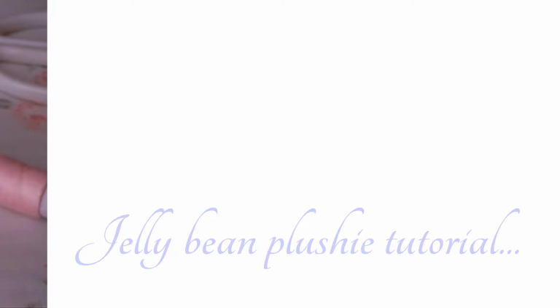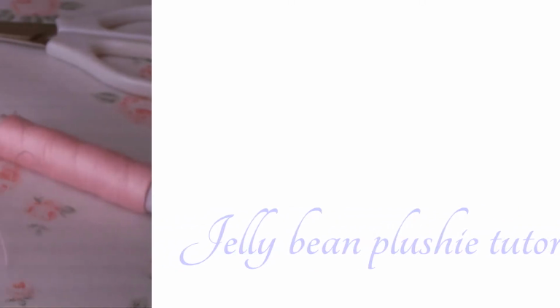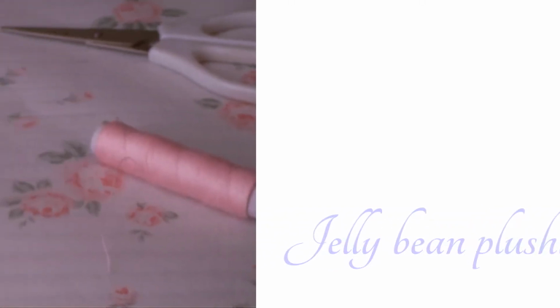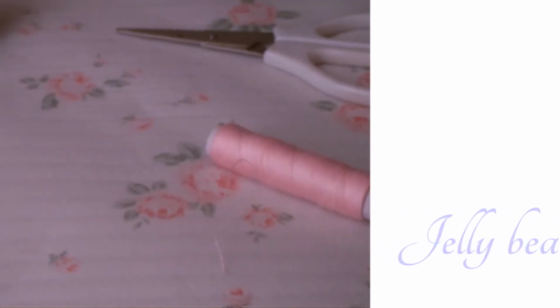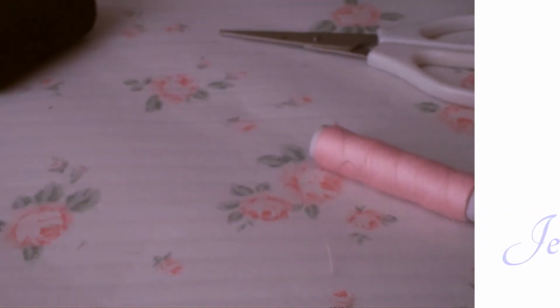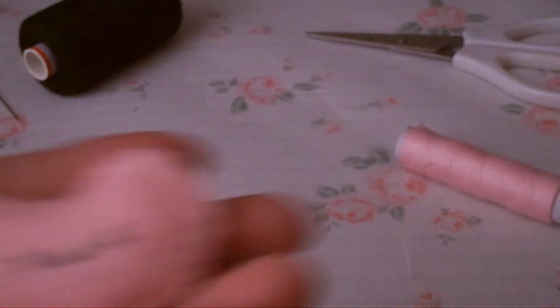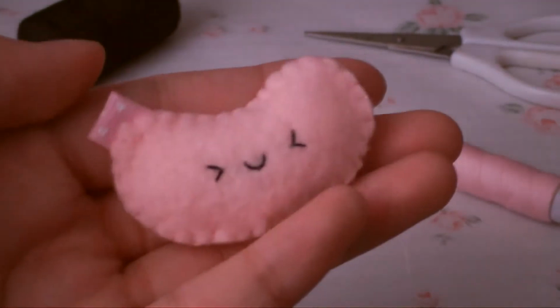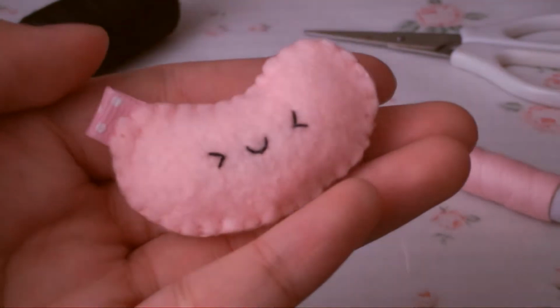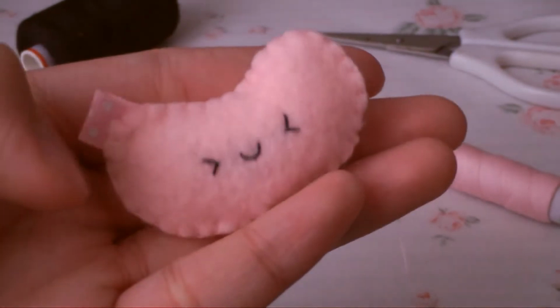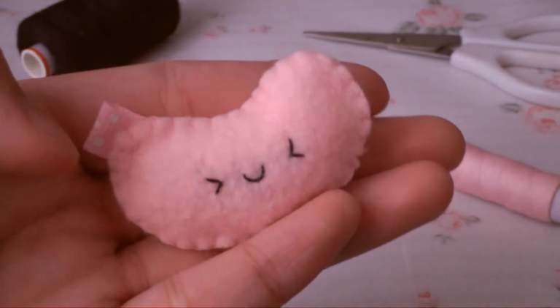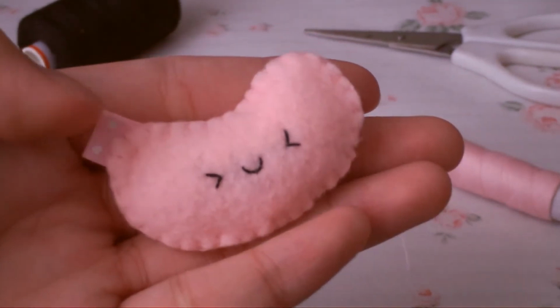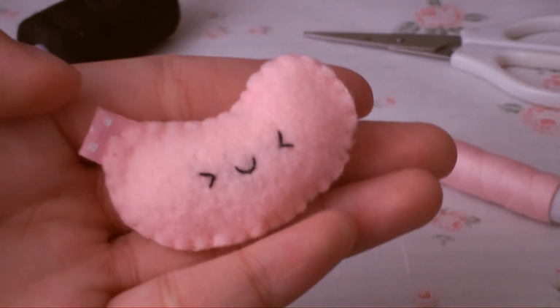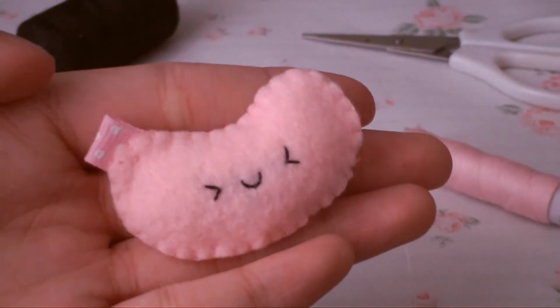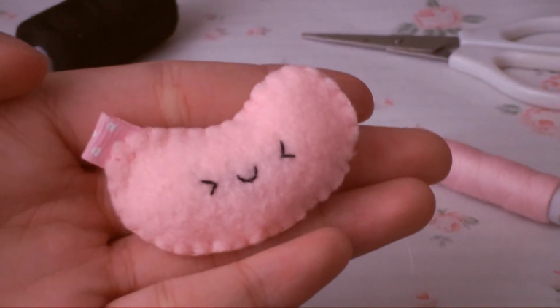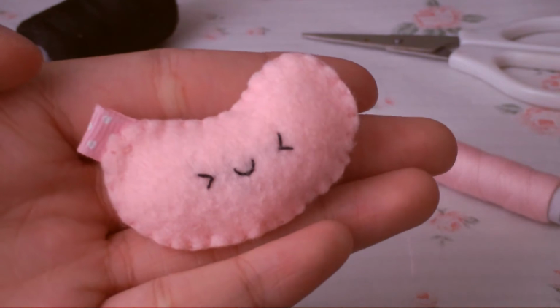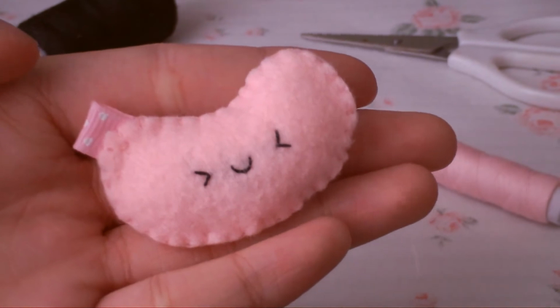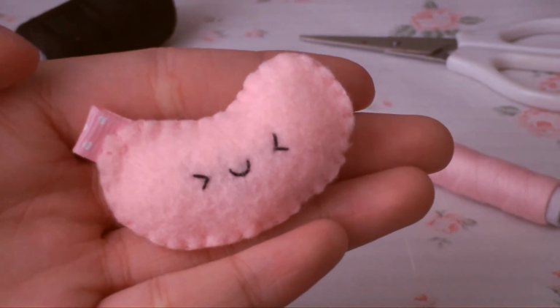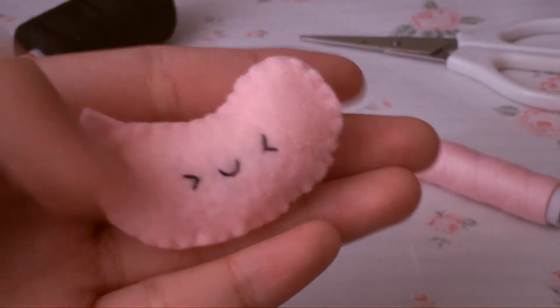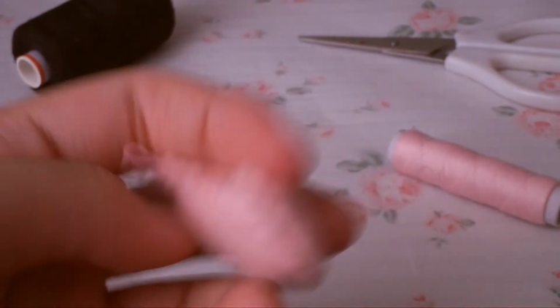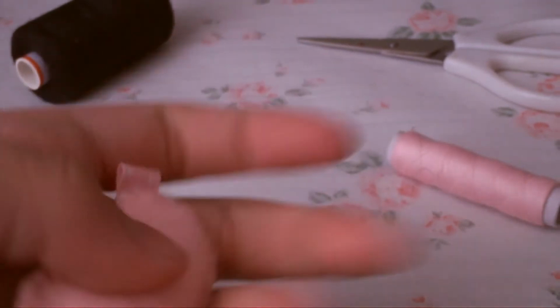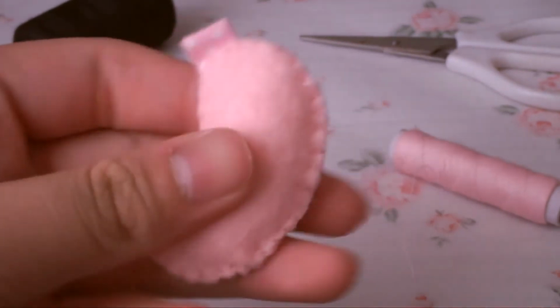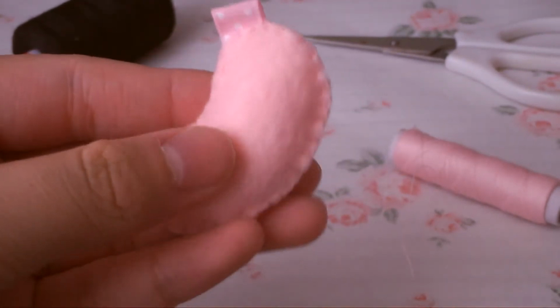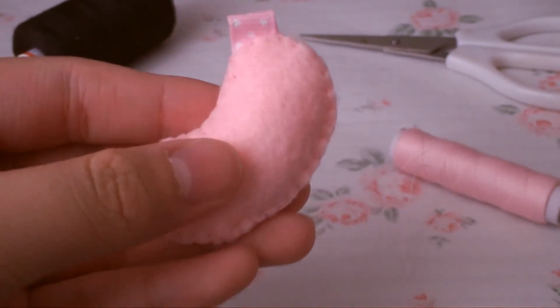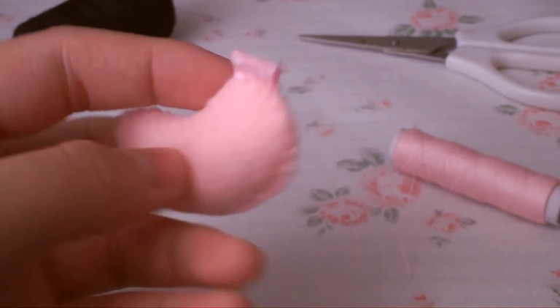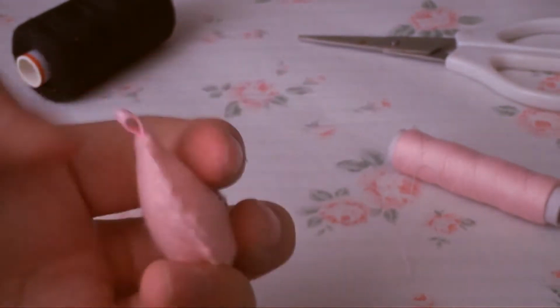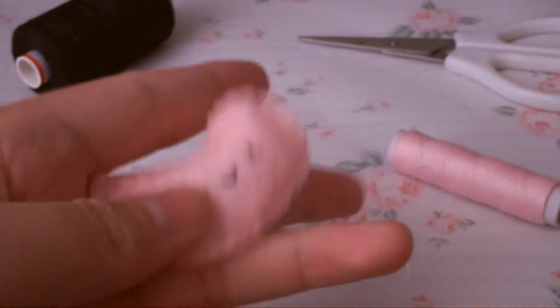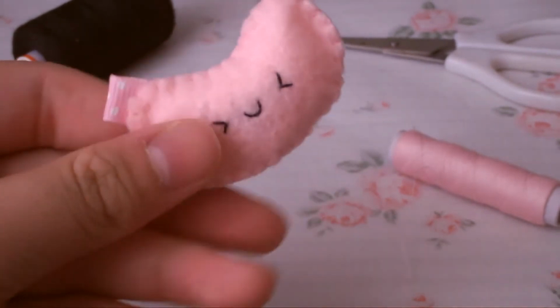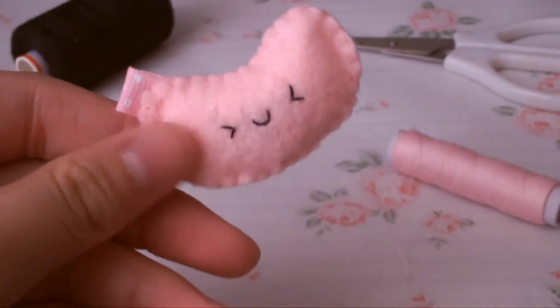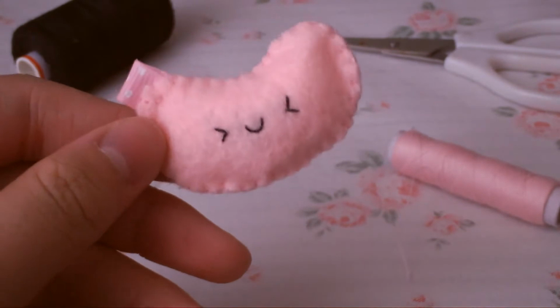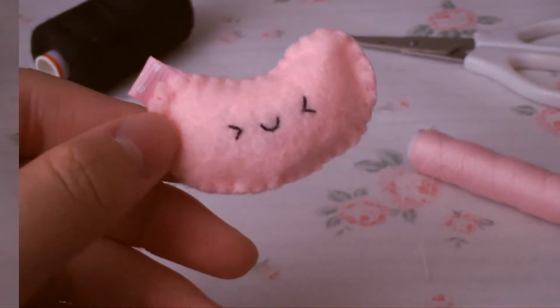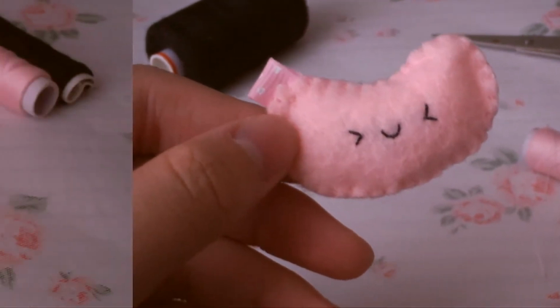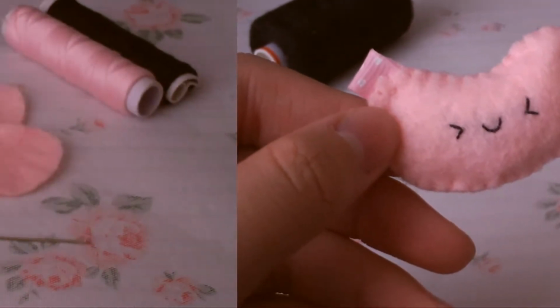Hi everyone! Today I'm going to show you how to make this cute little jelly bean plush. This is super easy and I really hope that you will like this tutorial. Now let's get started.